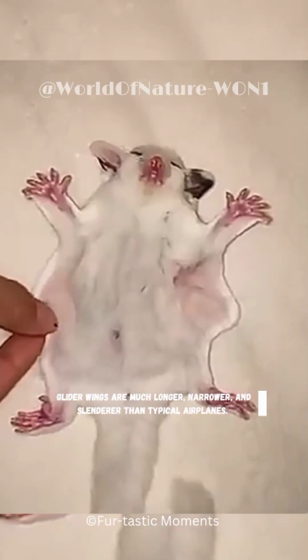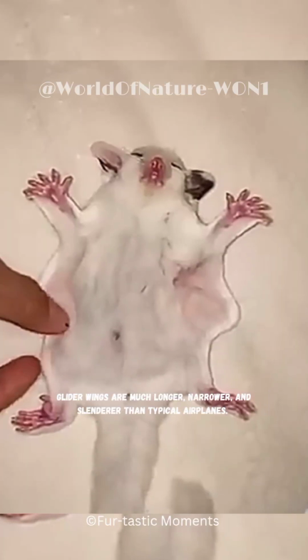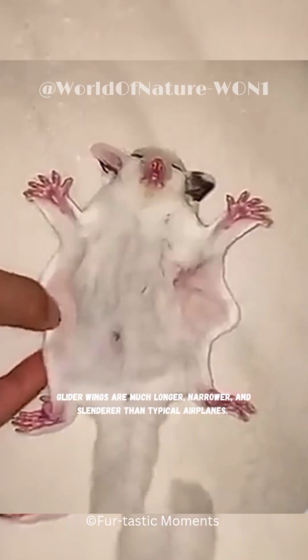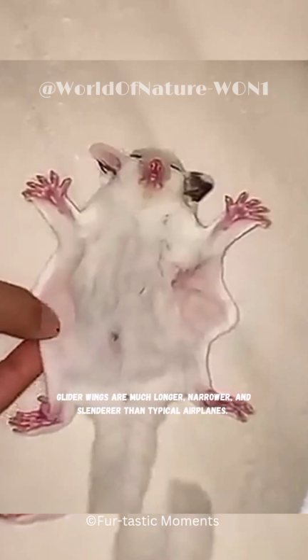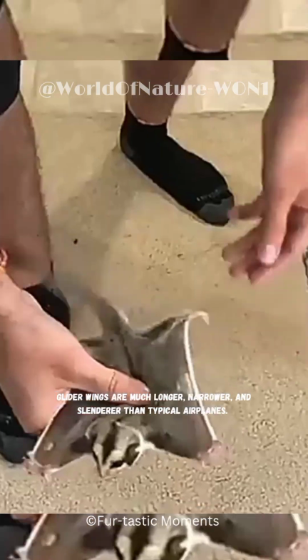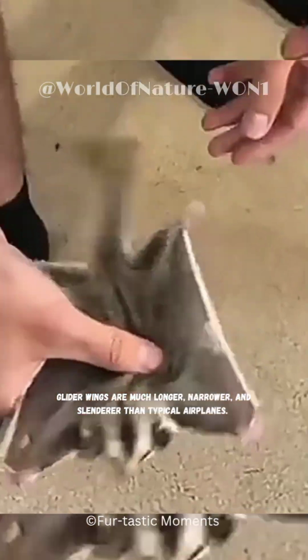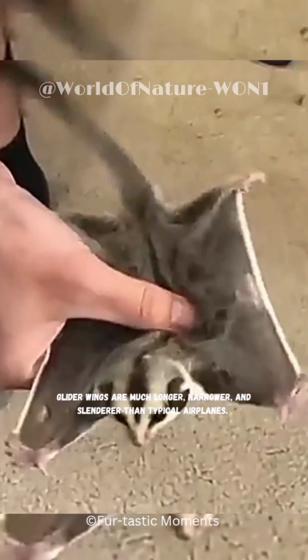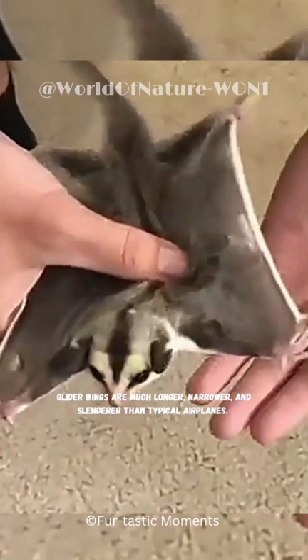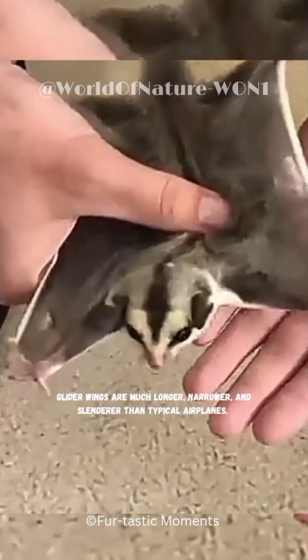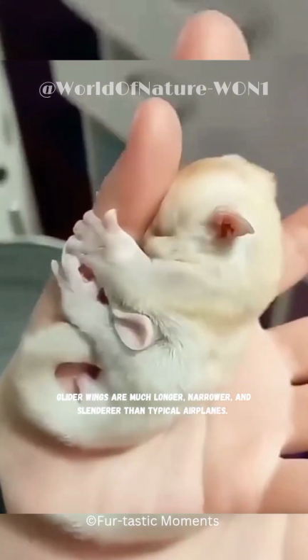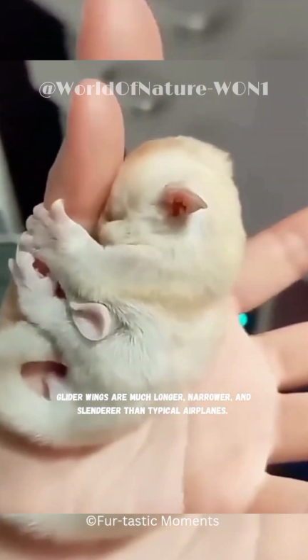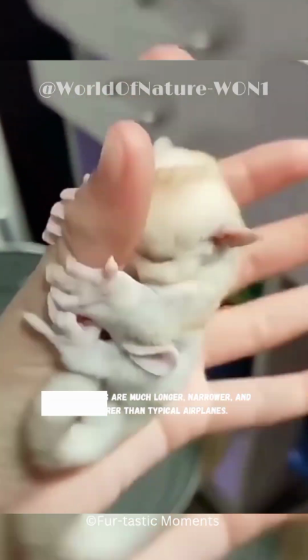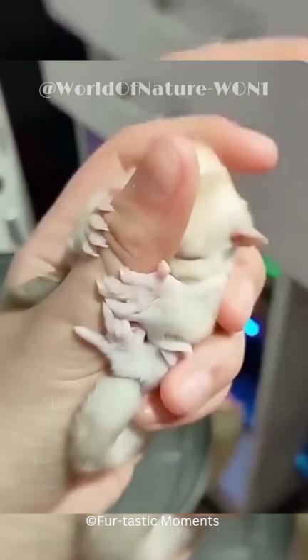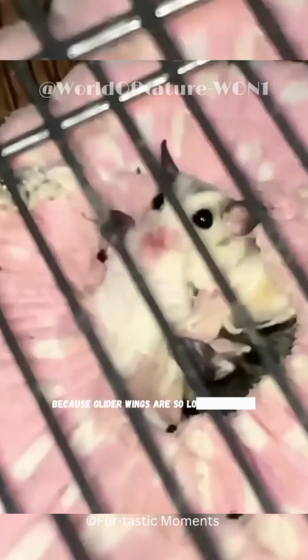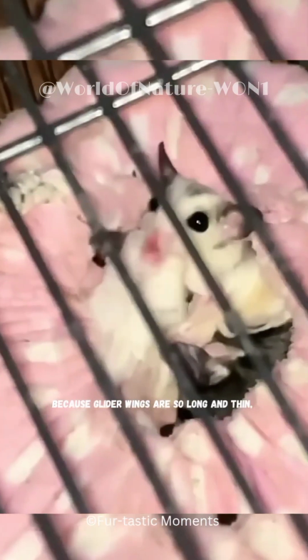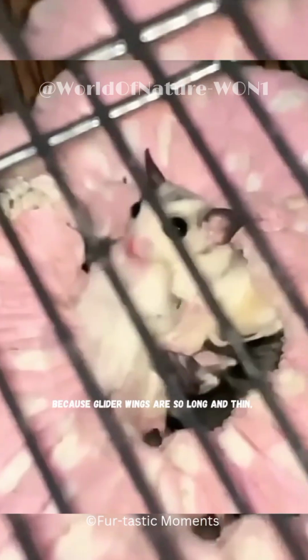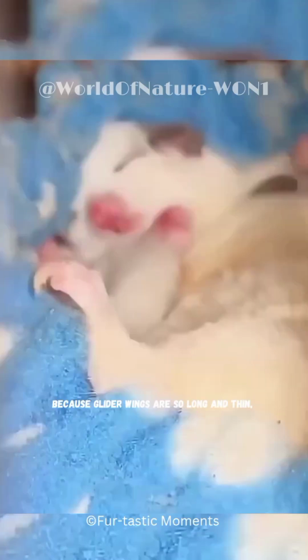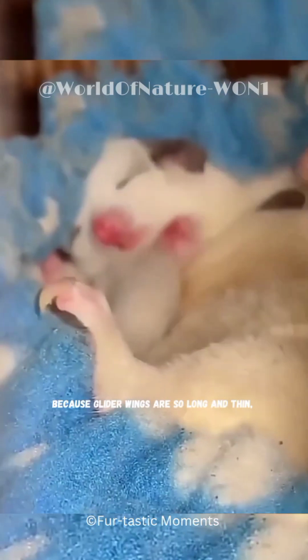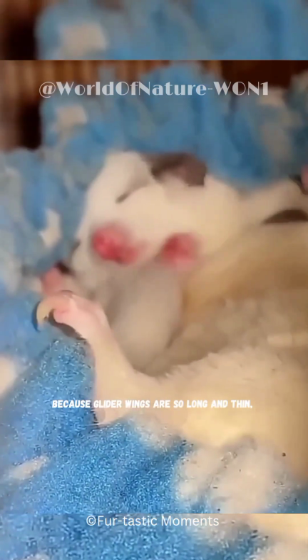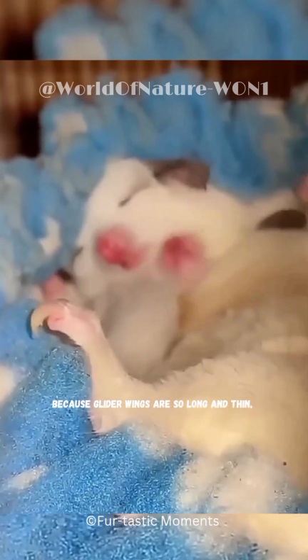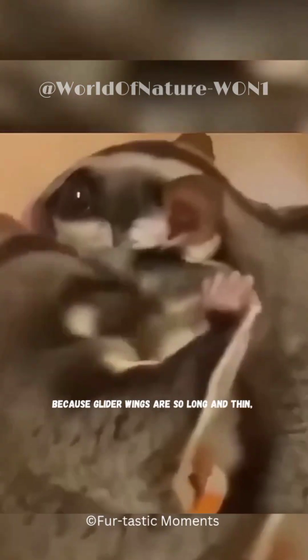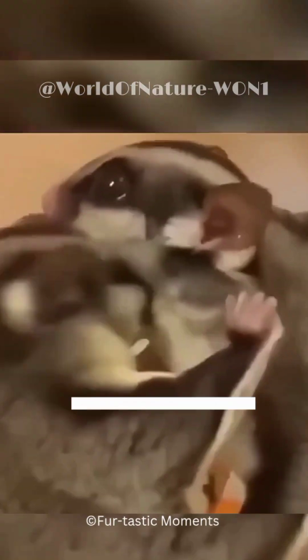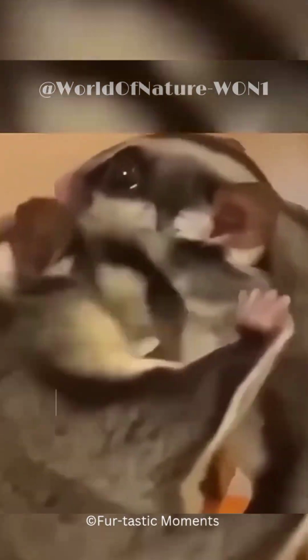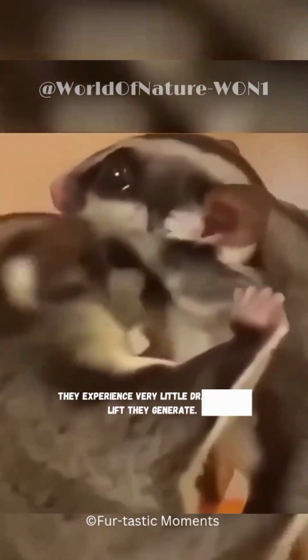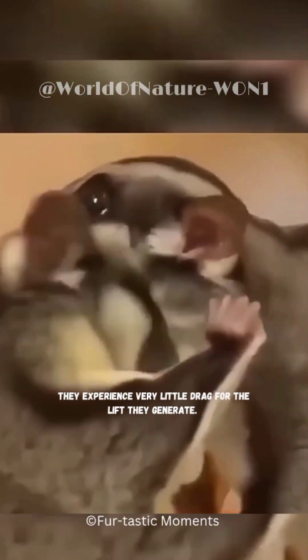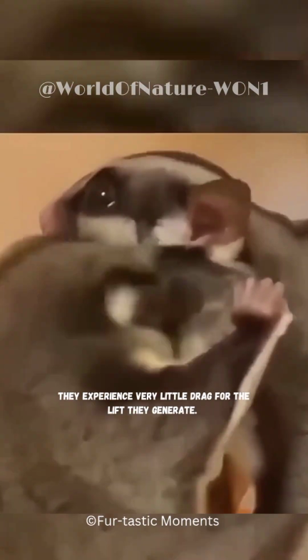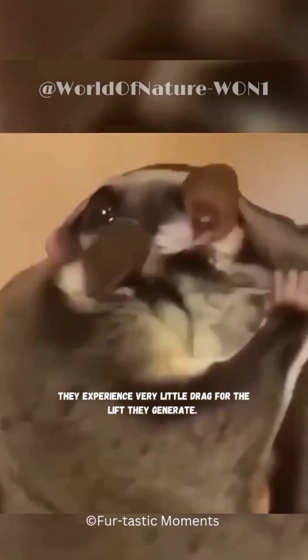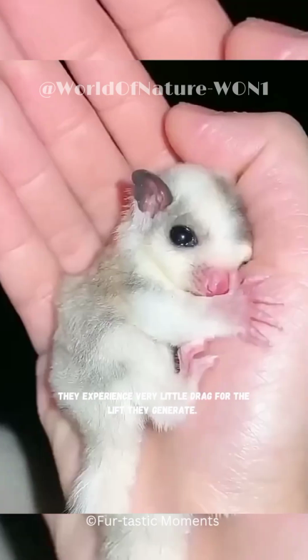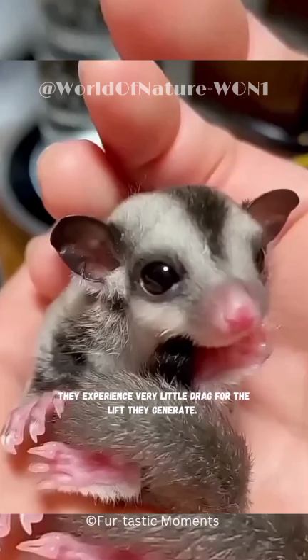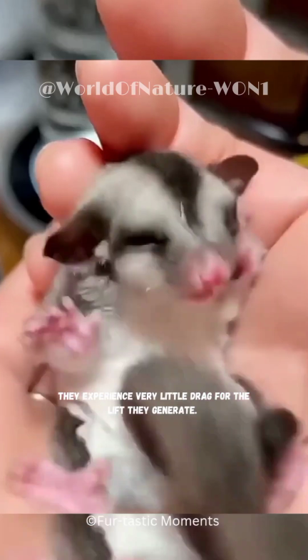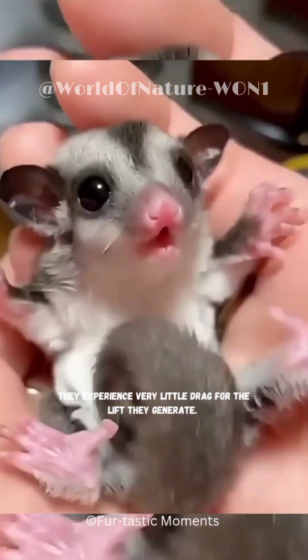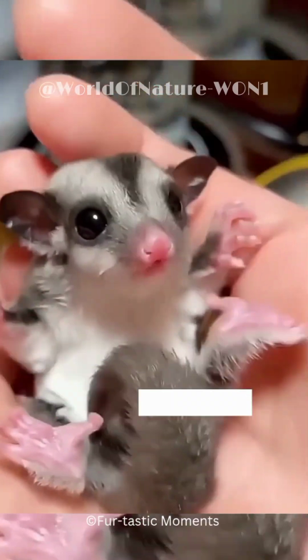Glider wings are much longer, narrower, and slenderer than typical airplanes. Because glider wings are so long and thin, they experience very little drag for the lift they generate.